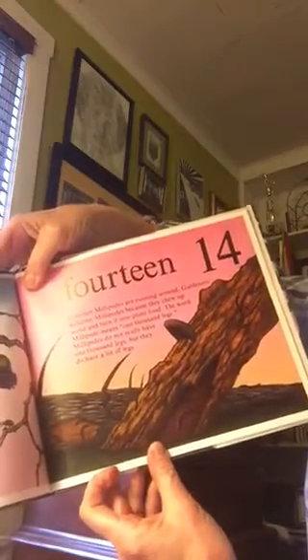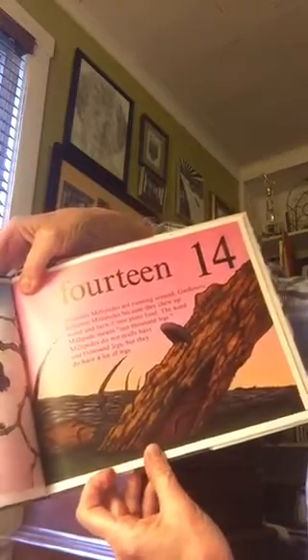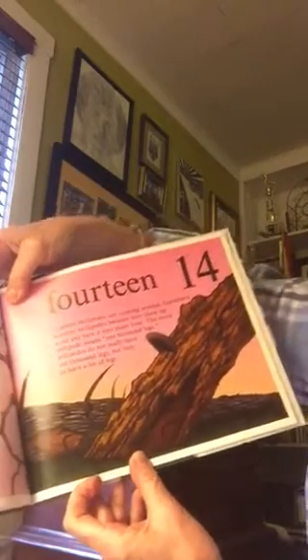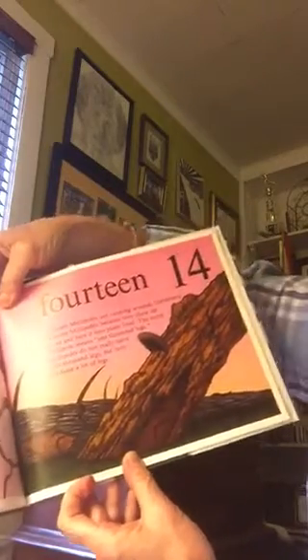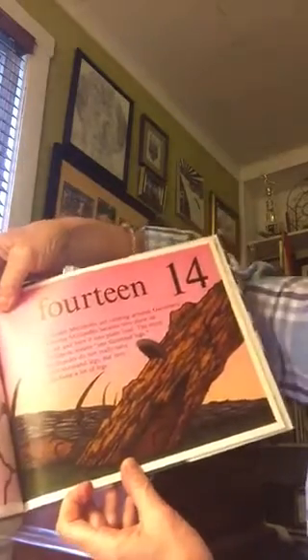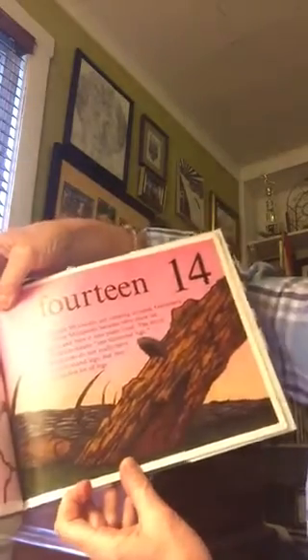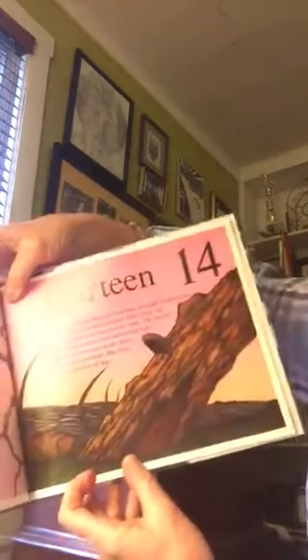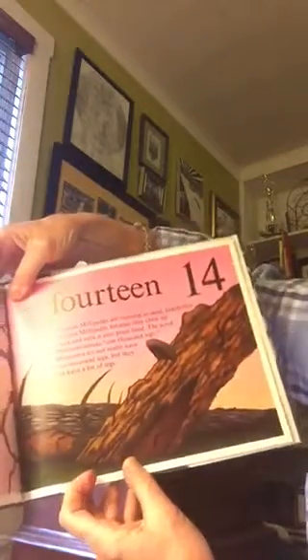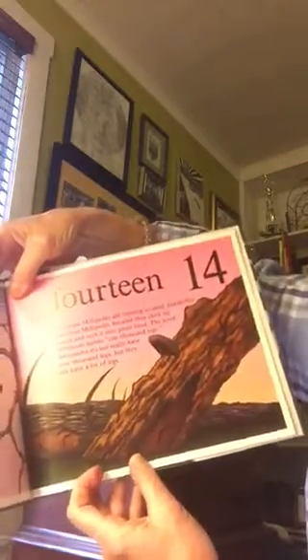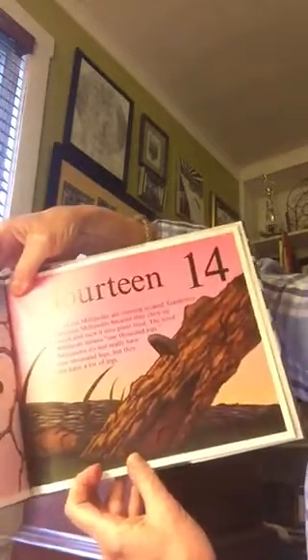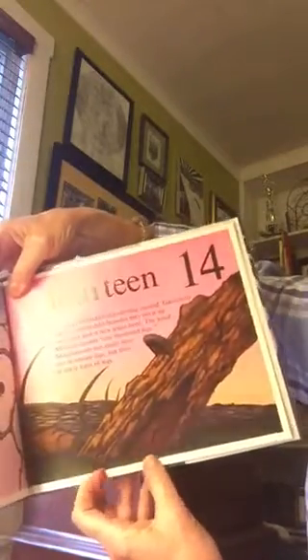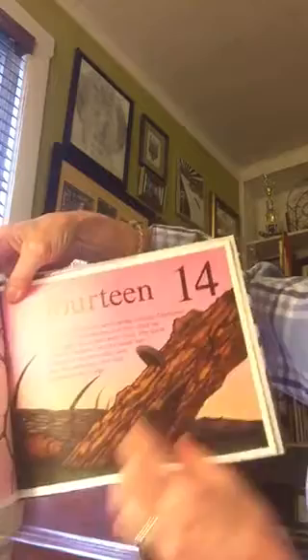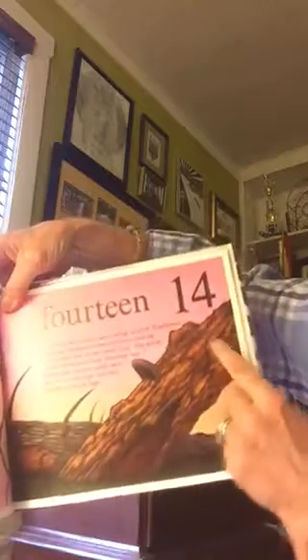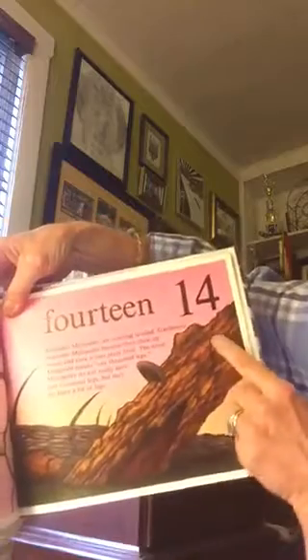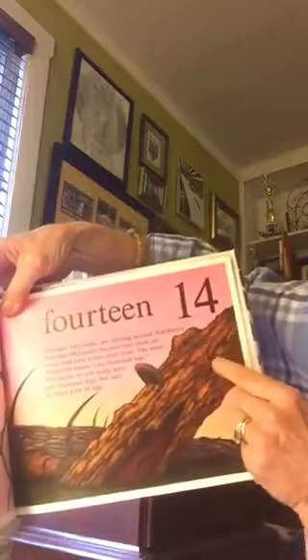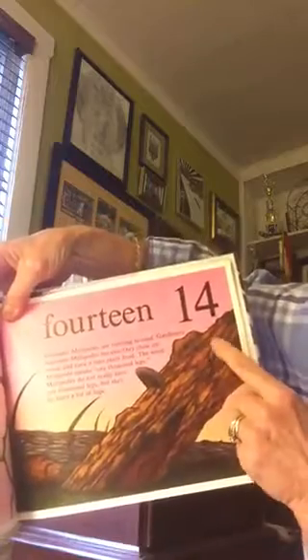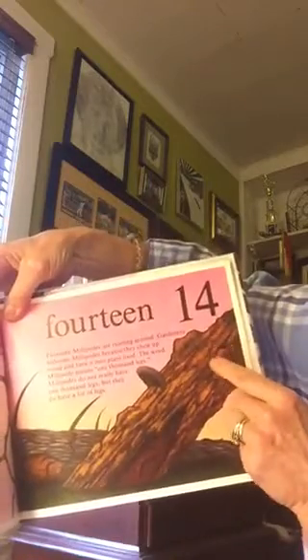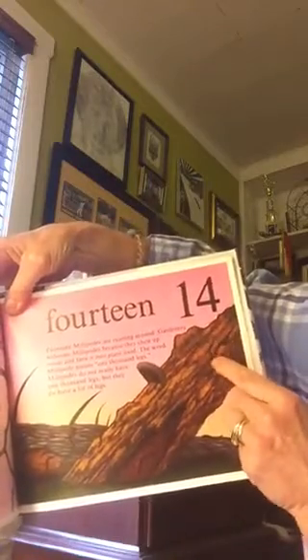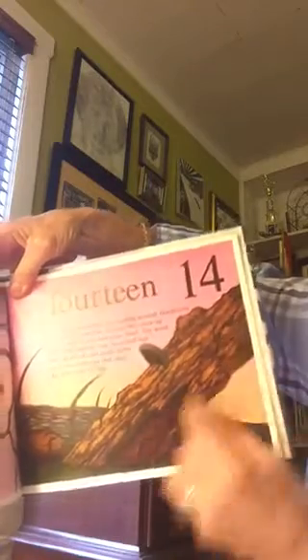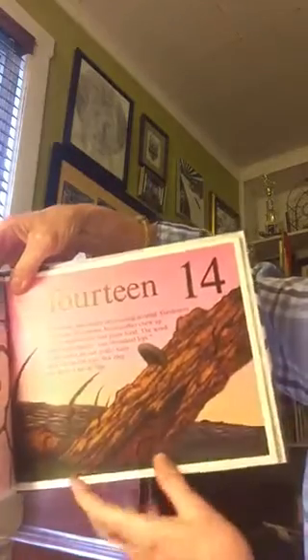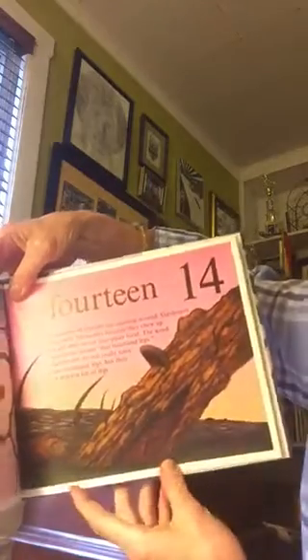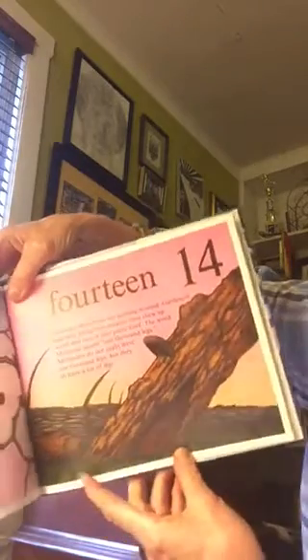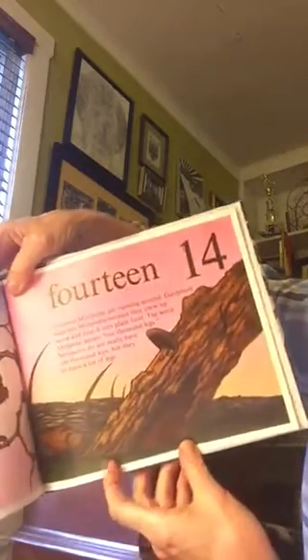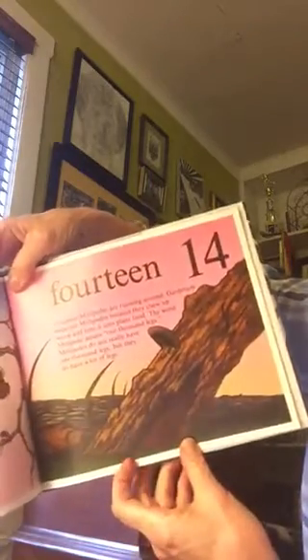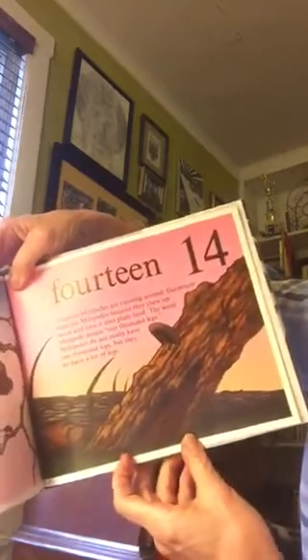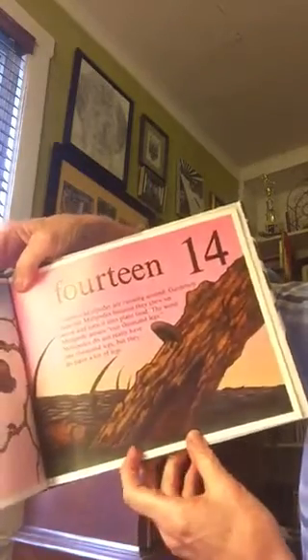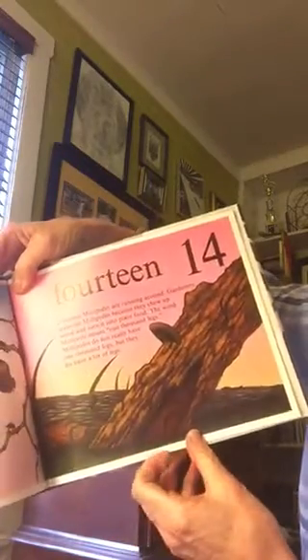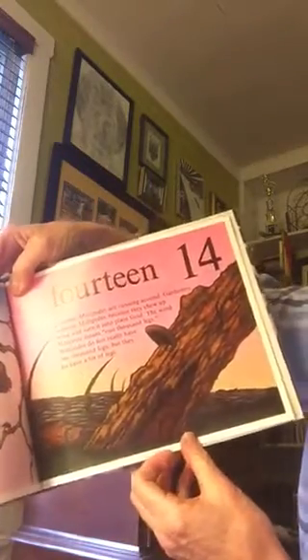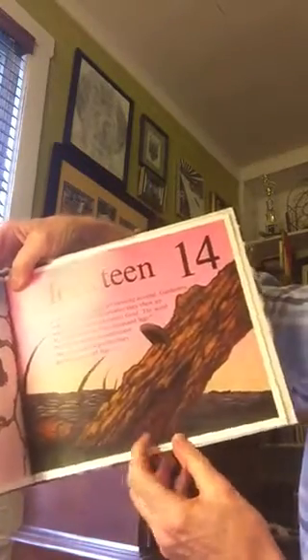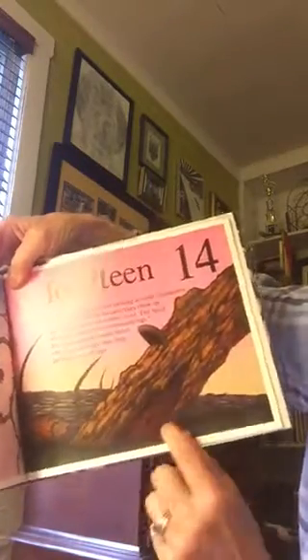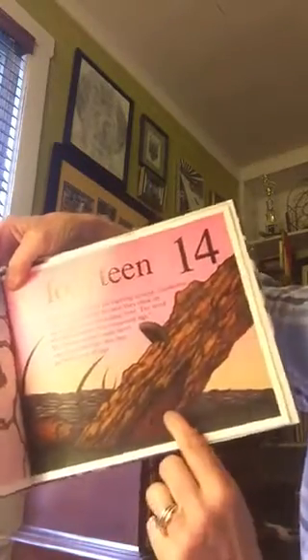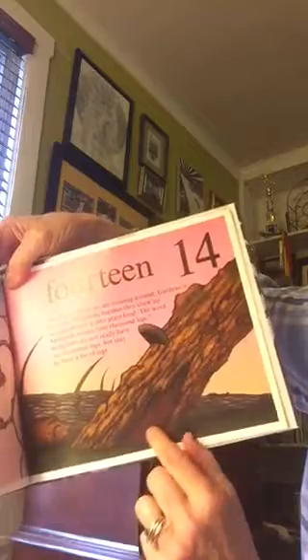Millipedes do not really have one thousand legs, but they do have a lot of legs.